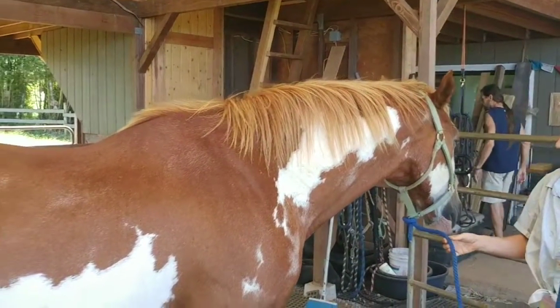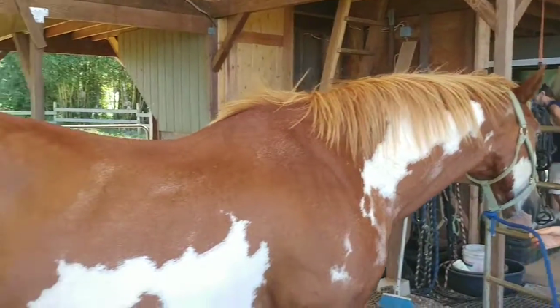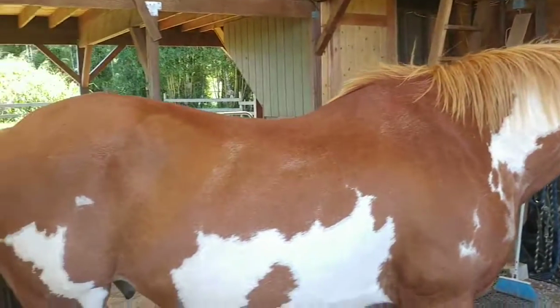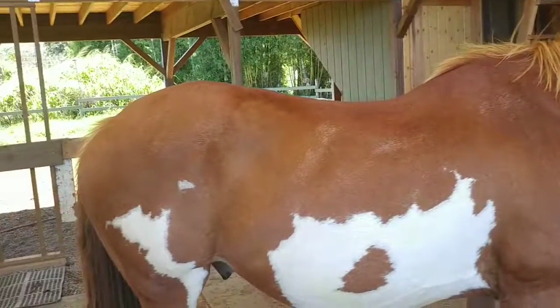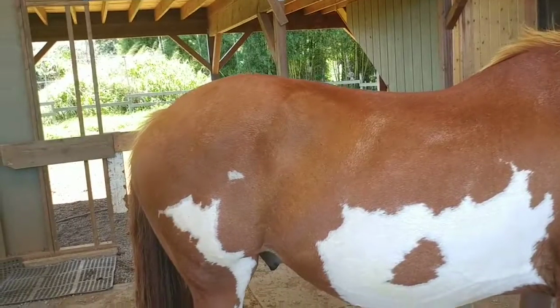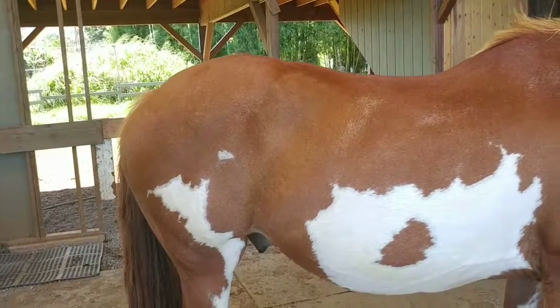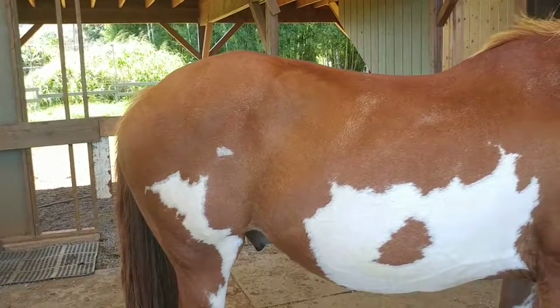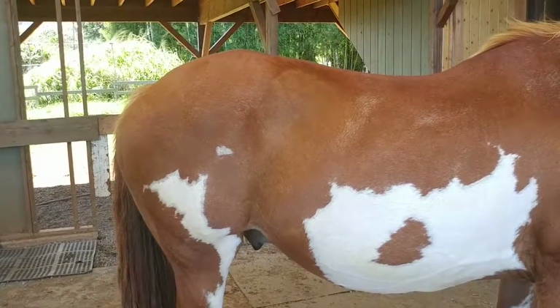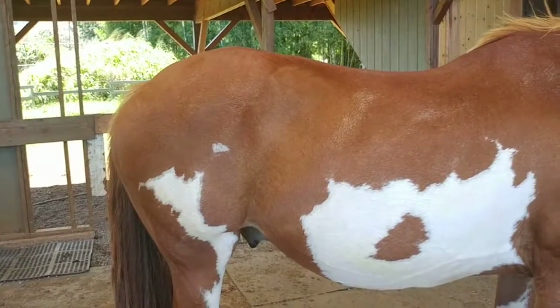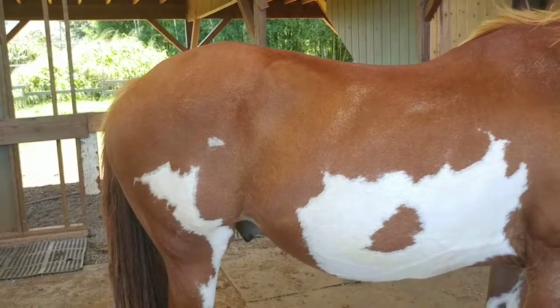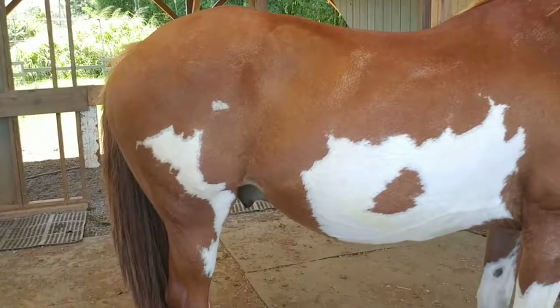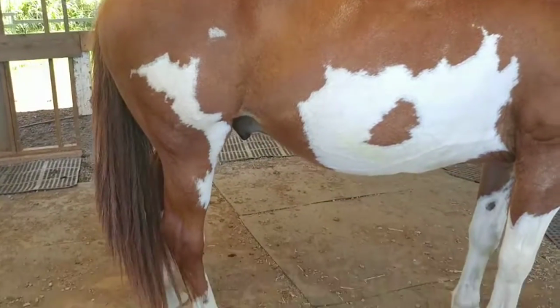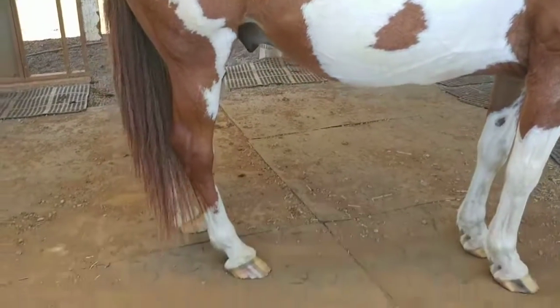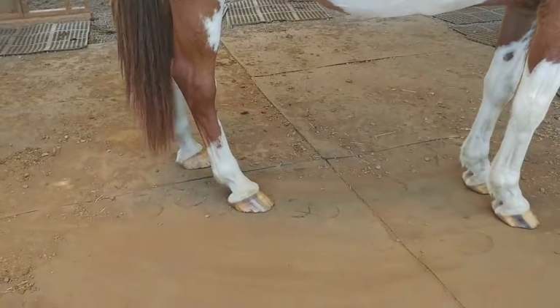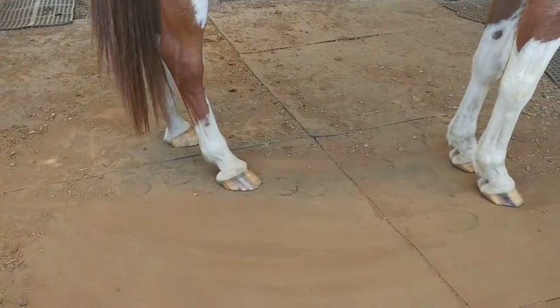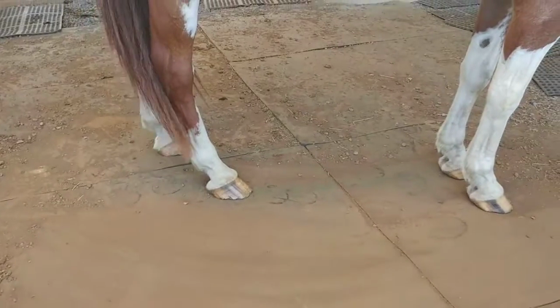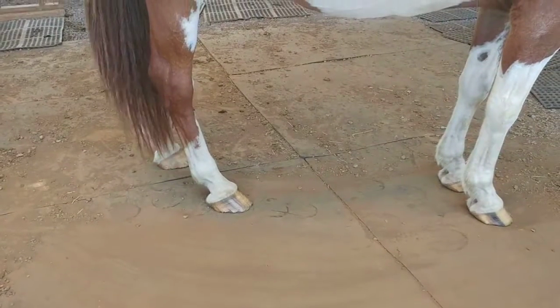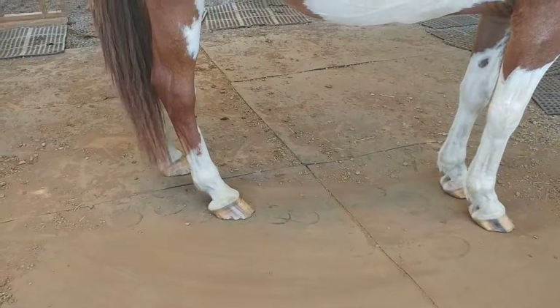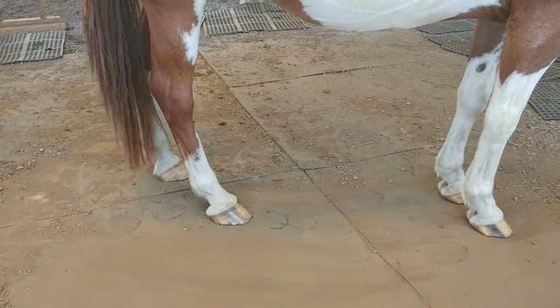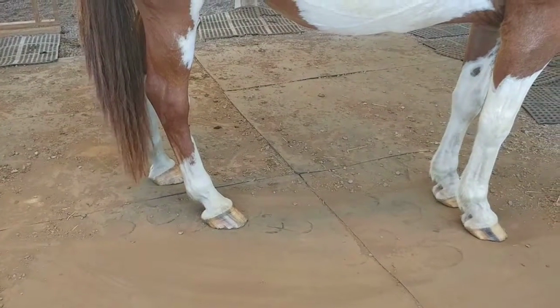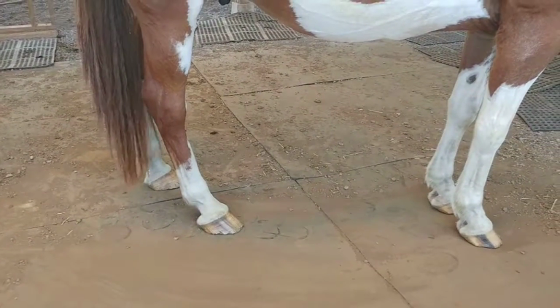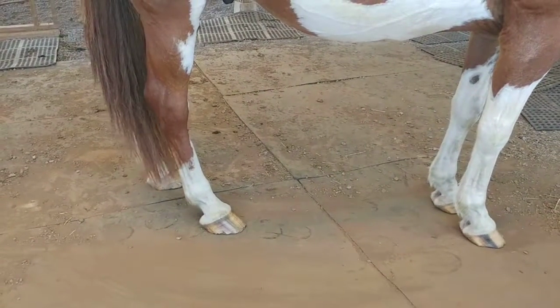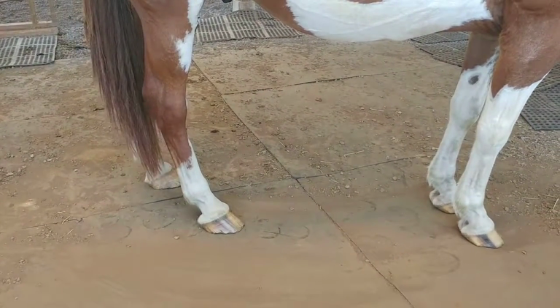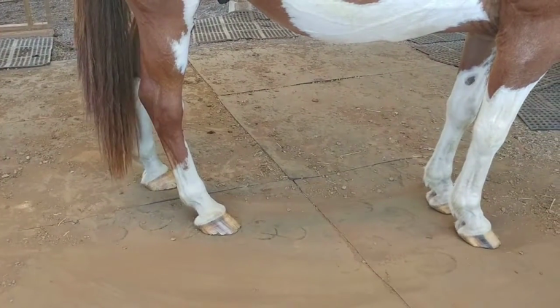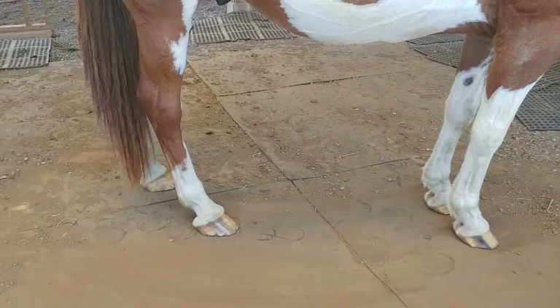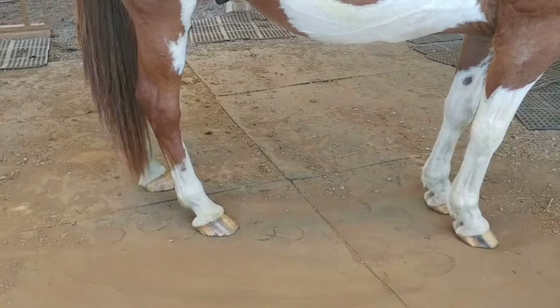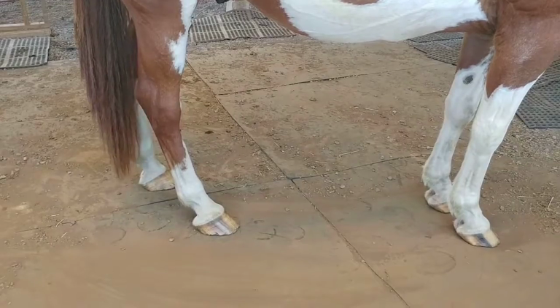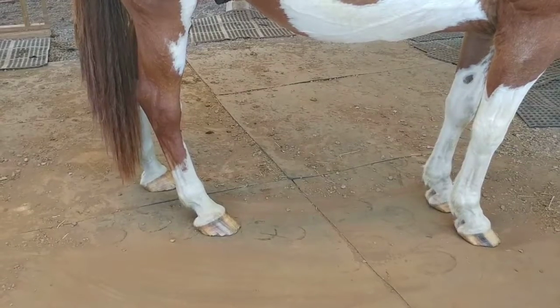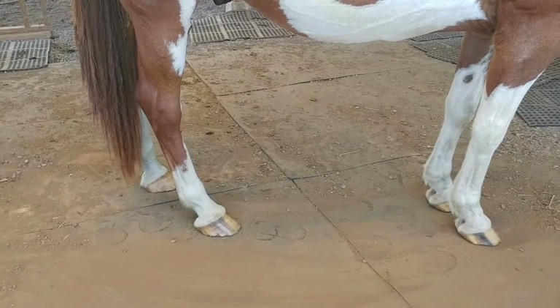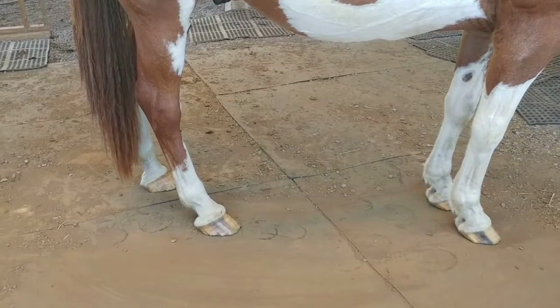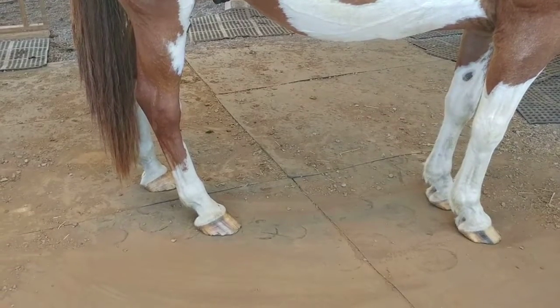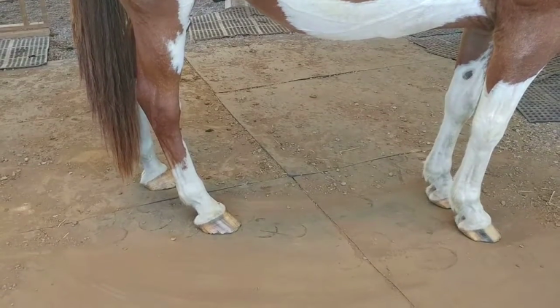And that's going to give you all of these little body issues that, if ridden five days a week, can create training problems, pain, and mysterious lameness issues. You can find all the answers to that on my website, HolisticCourseWorks.com. Thanks.